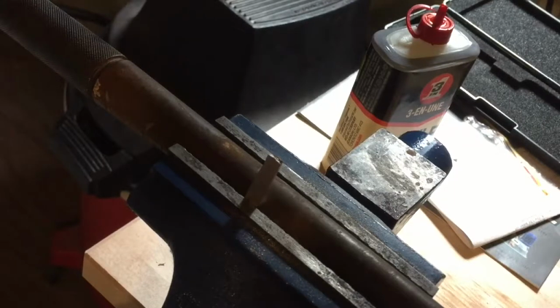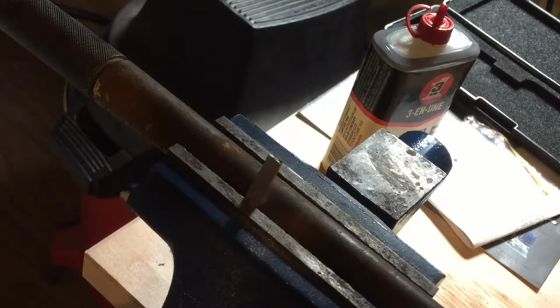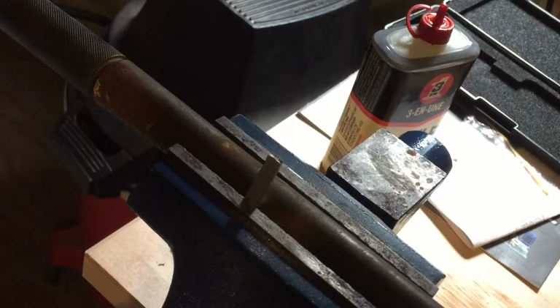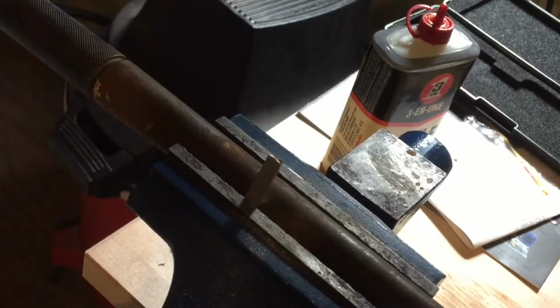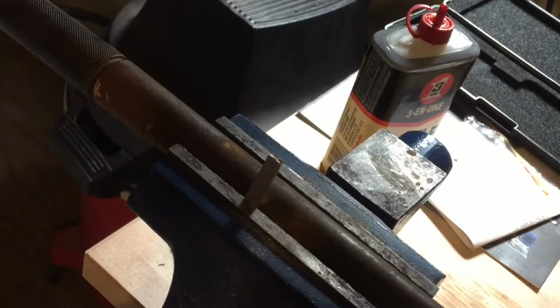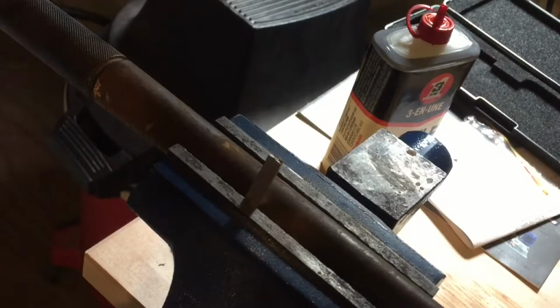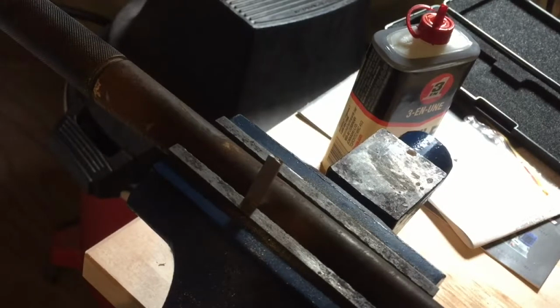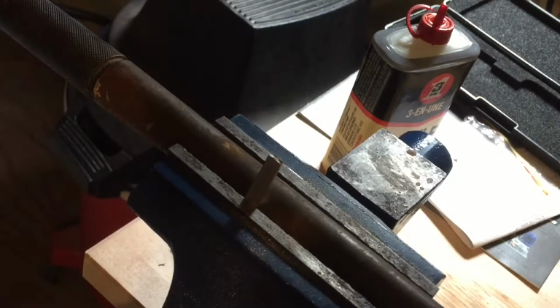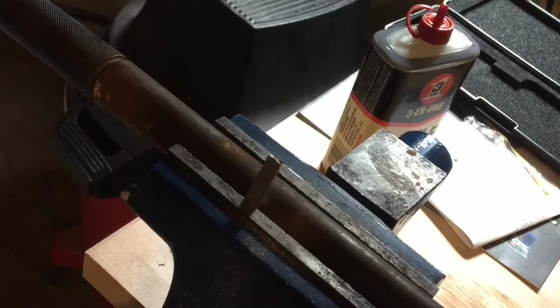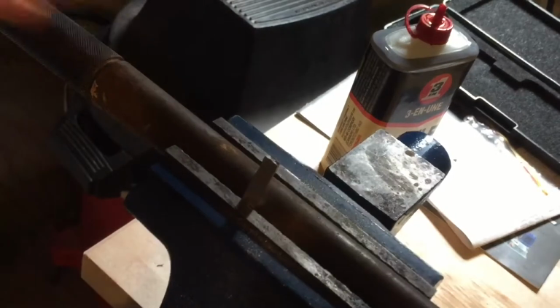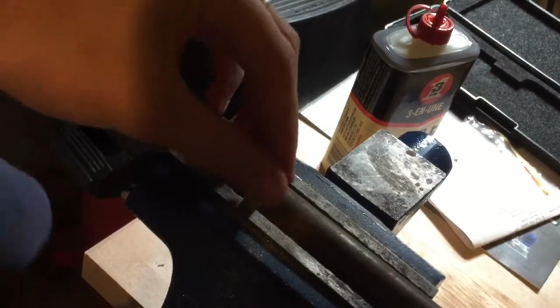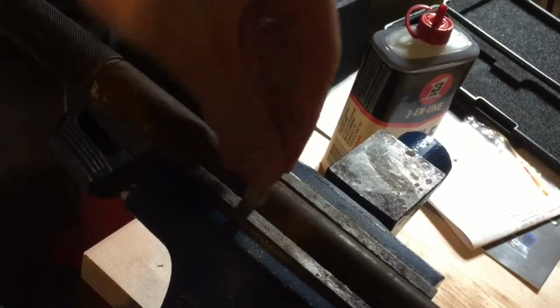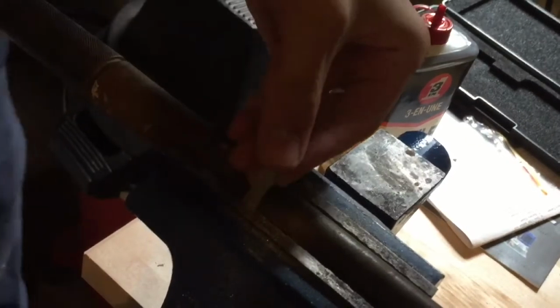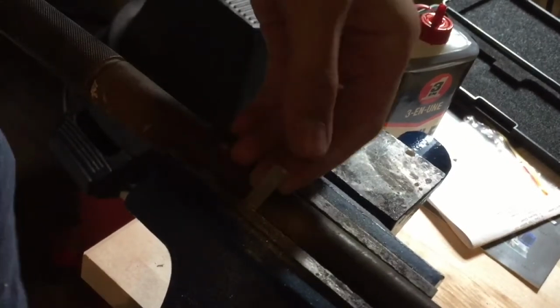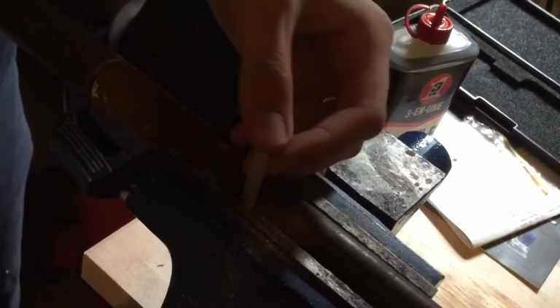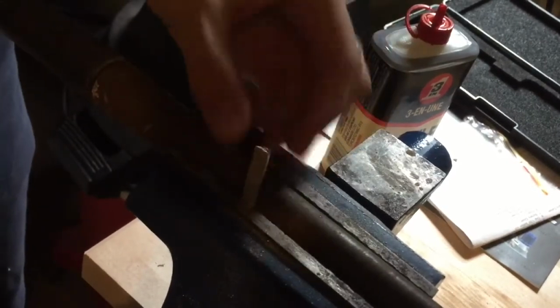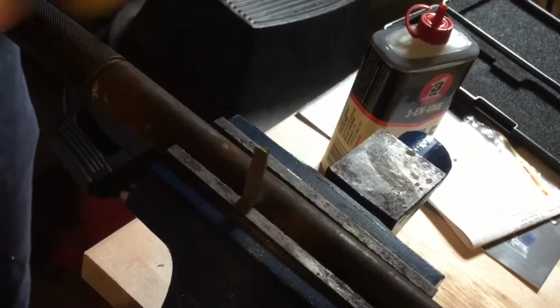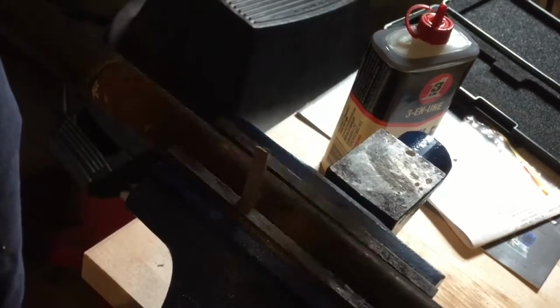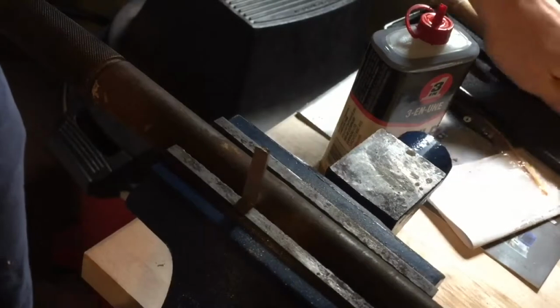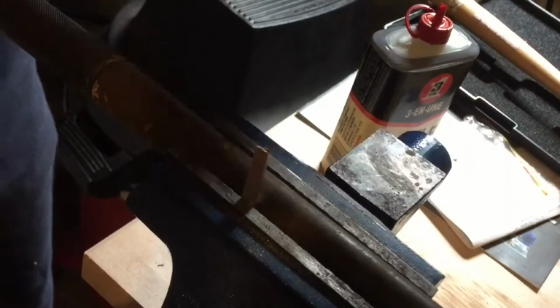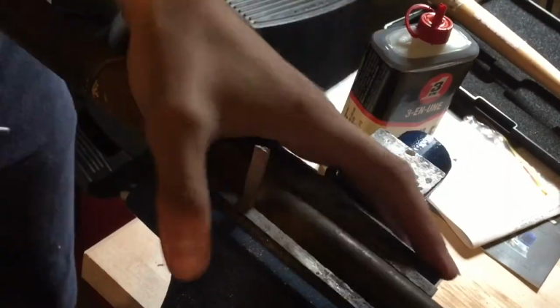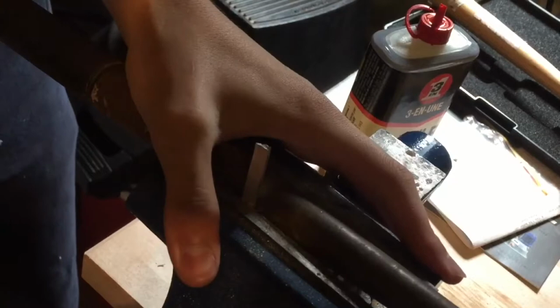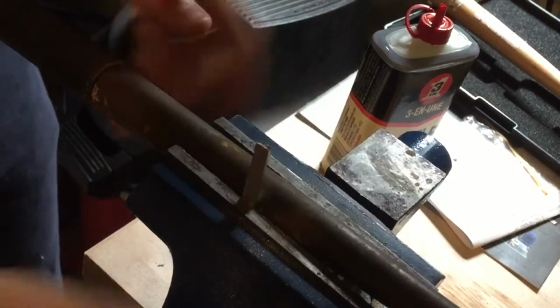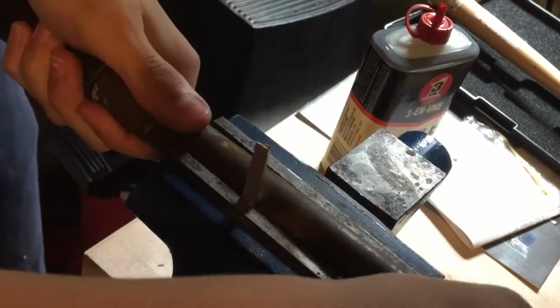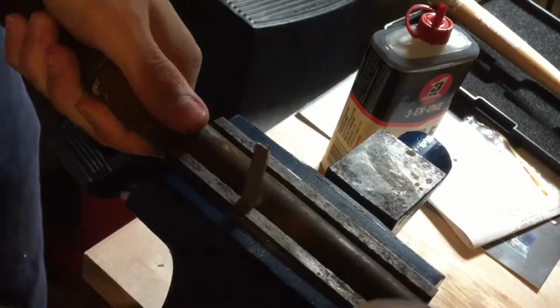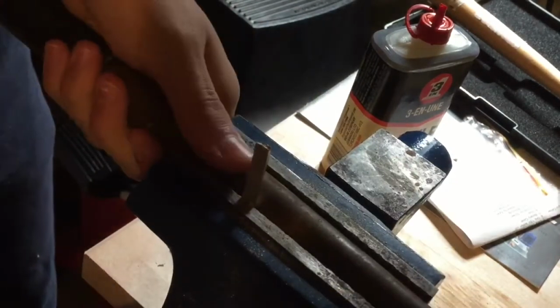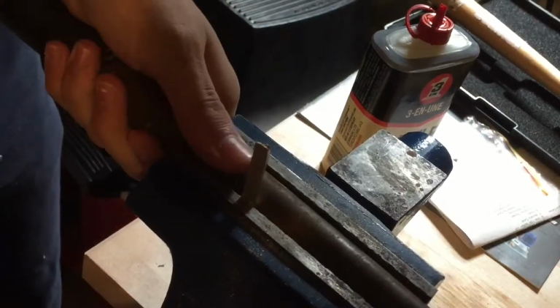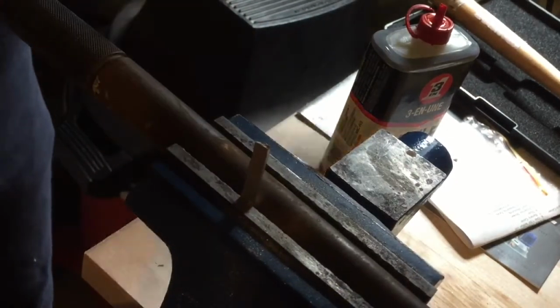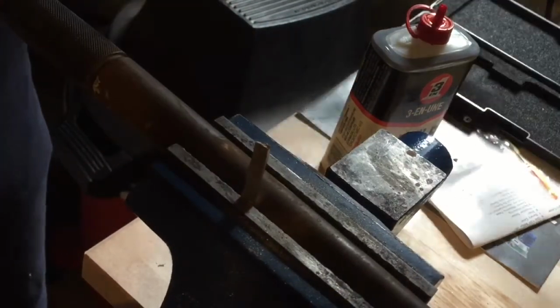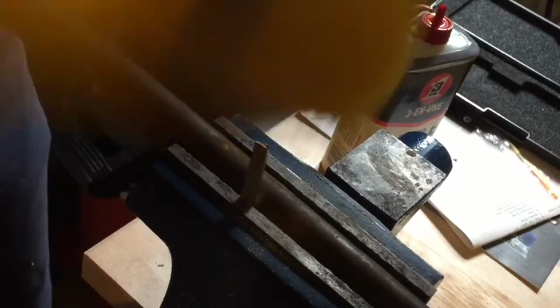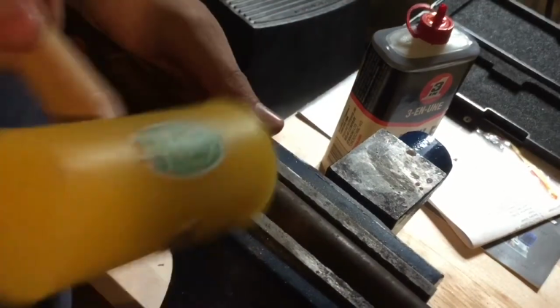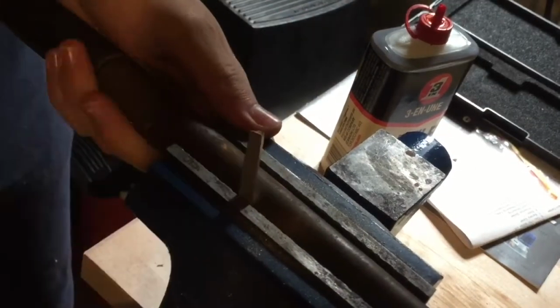Now I am going to be bending the ring round into a circle. I just have the ring blank clamped in a vise along with the ring mandrel, and I'm just going to hammer it.